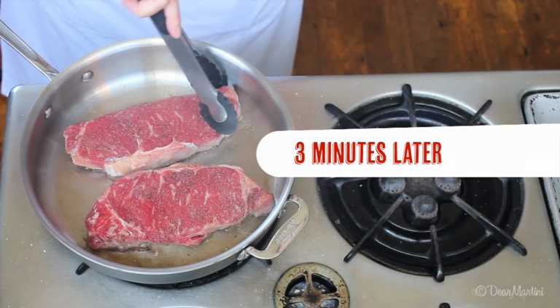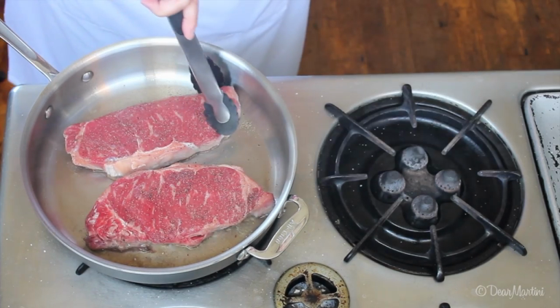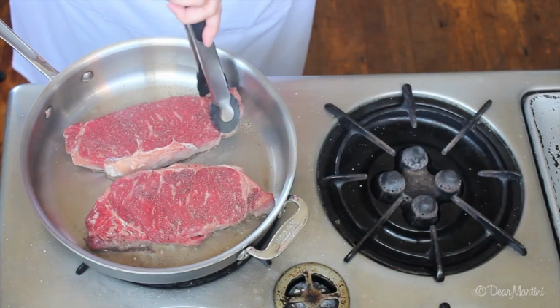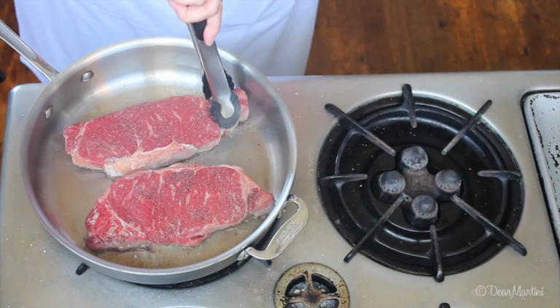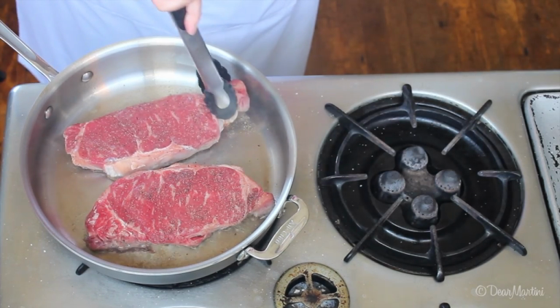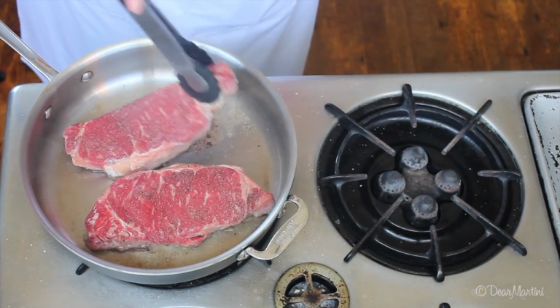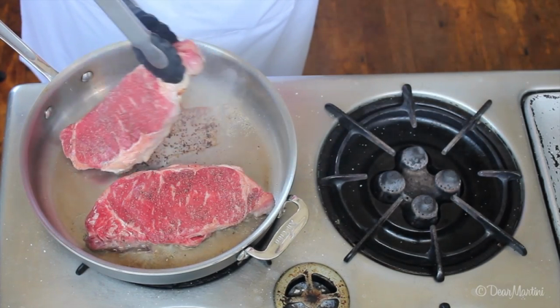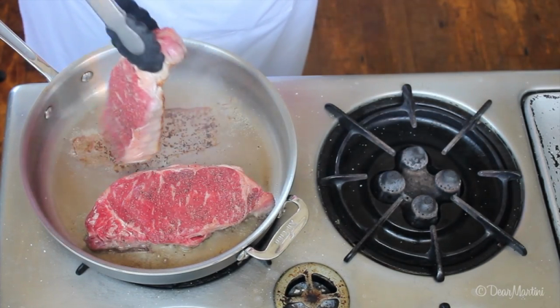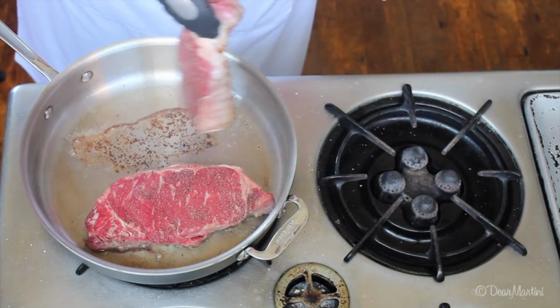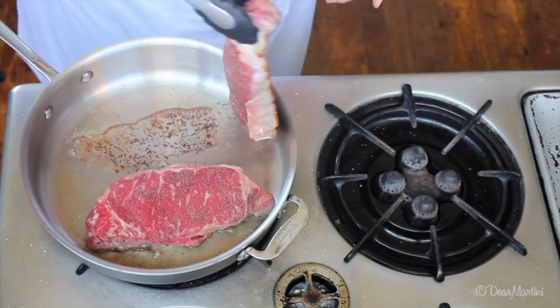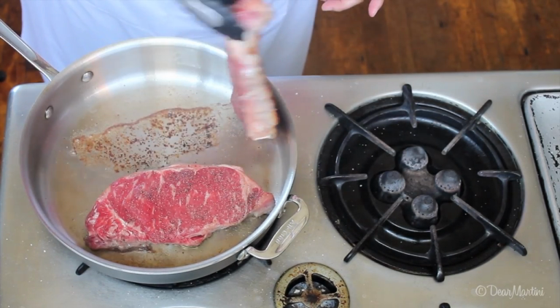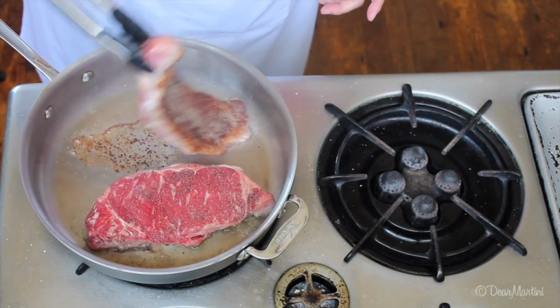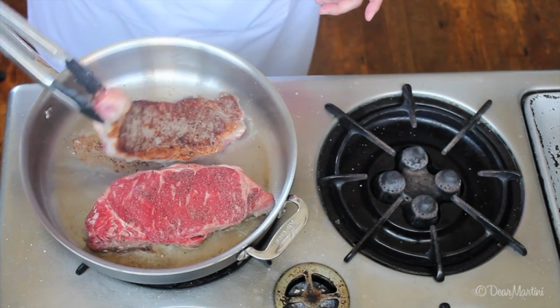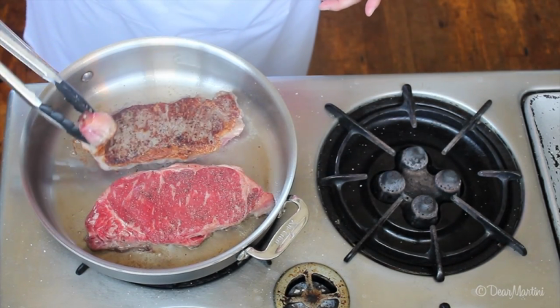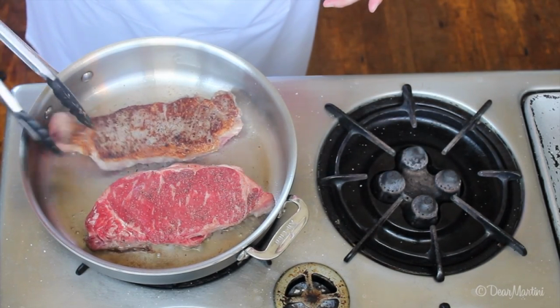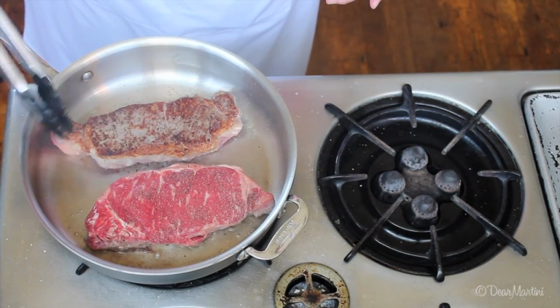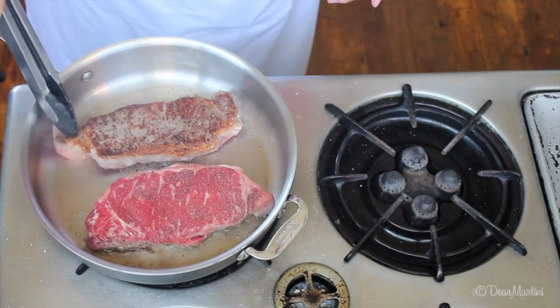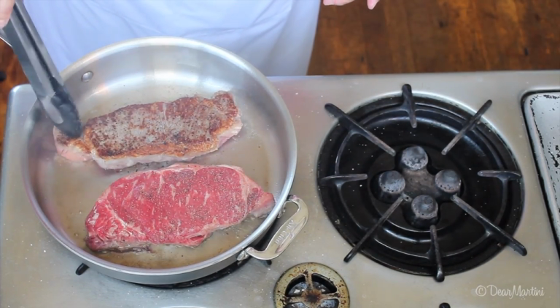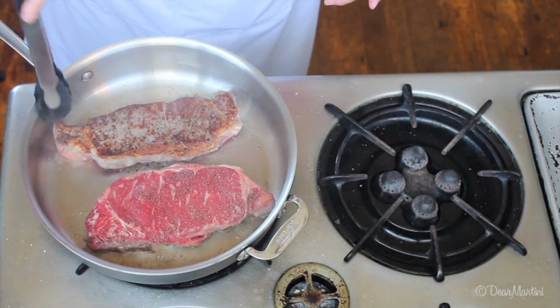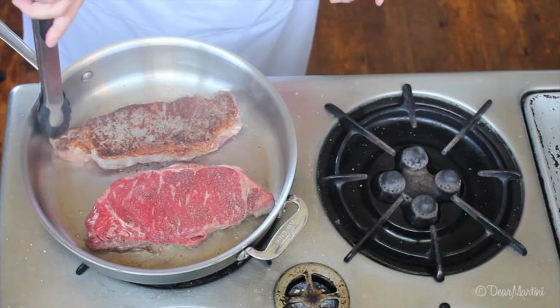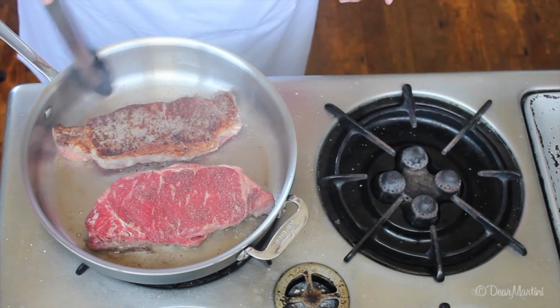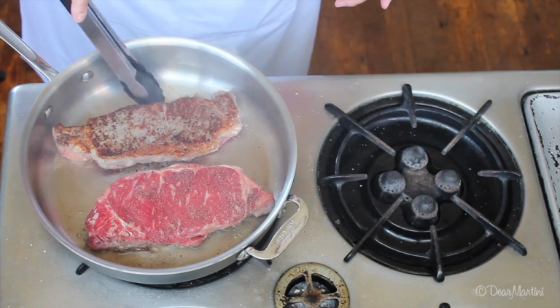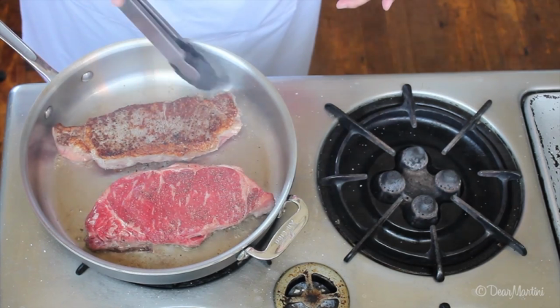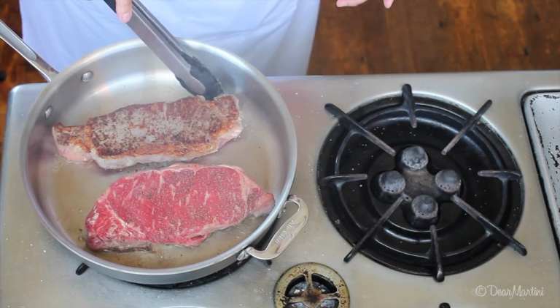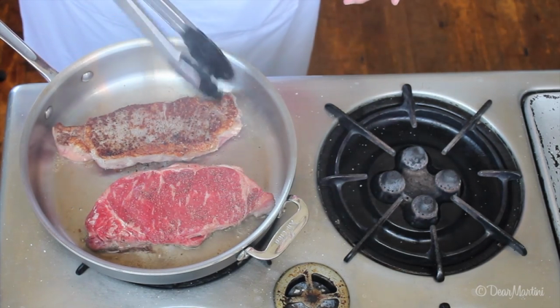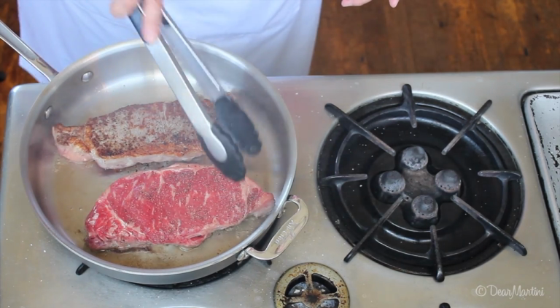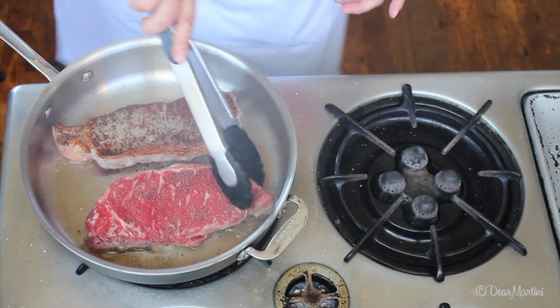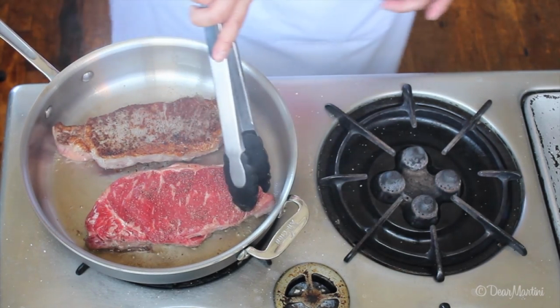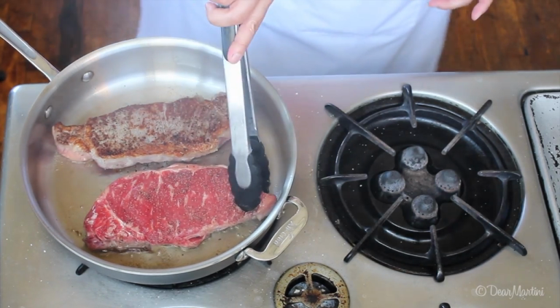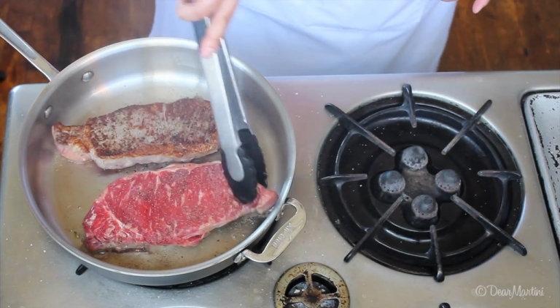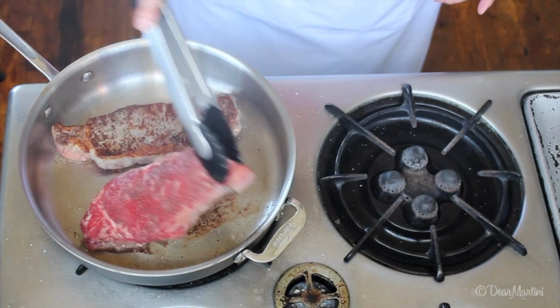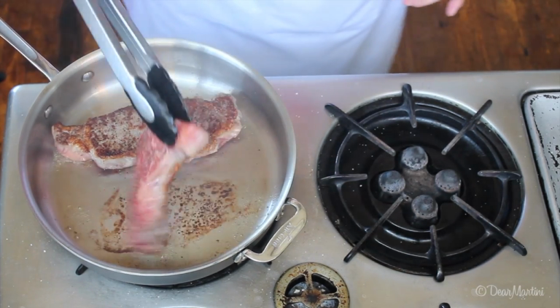As they cook, they develop a crust which will help release them from the pan. If they still stick, they're not ready to be flipped.